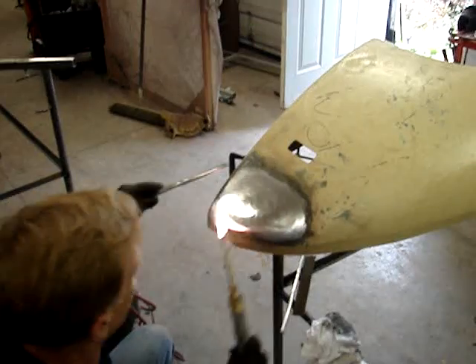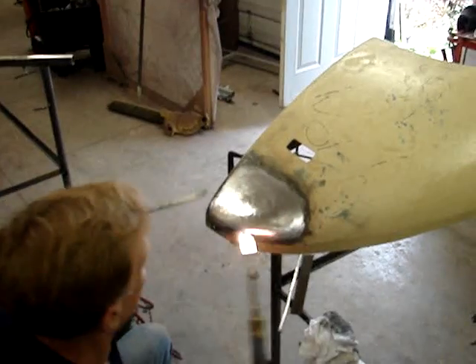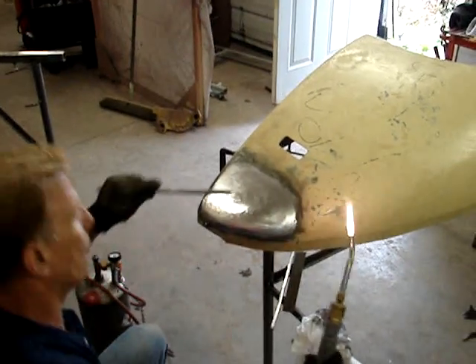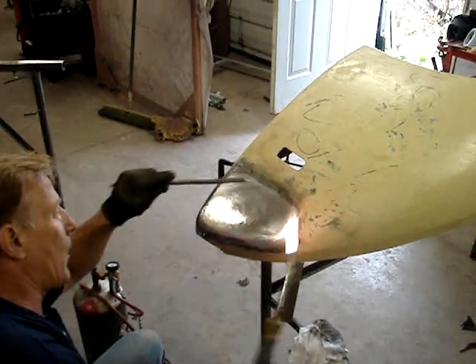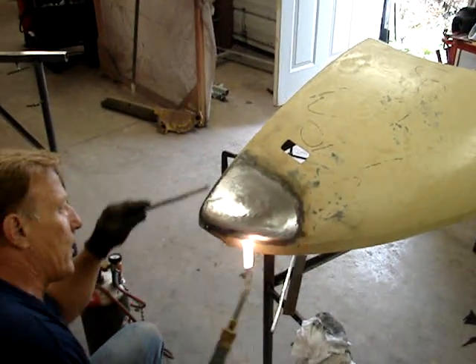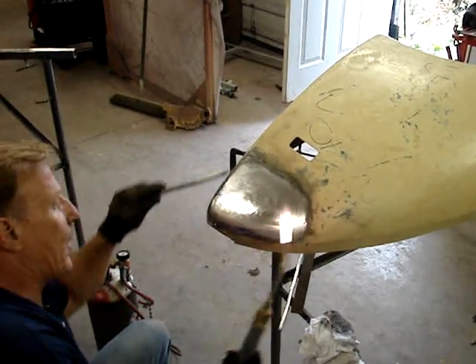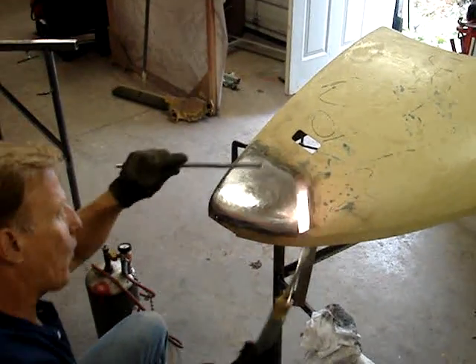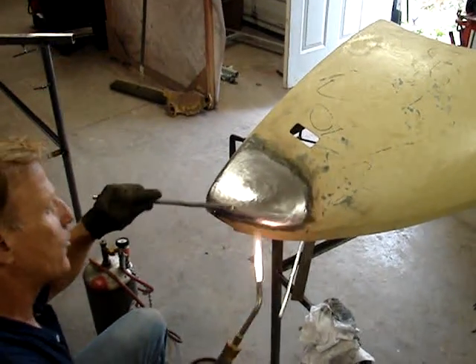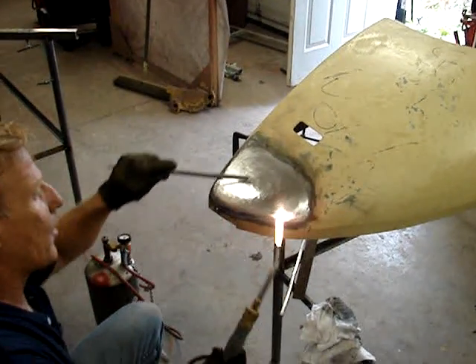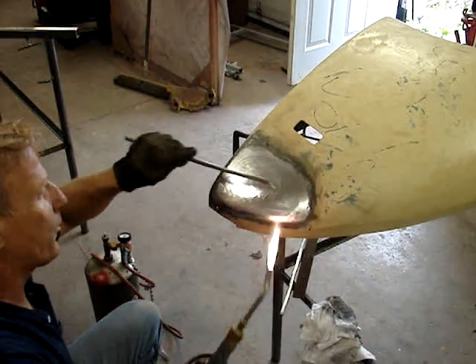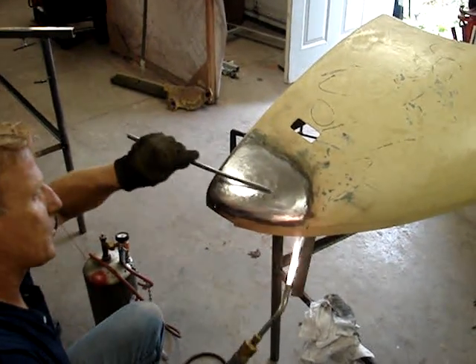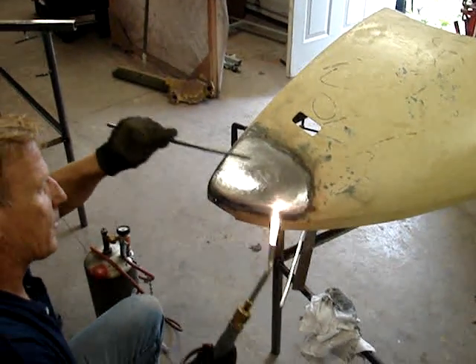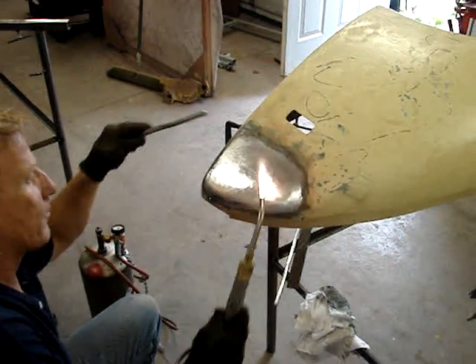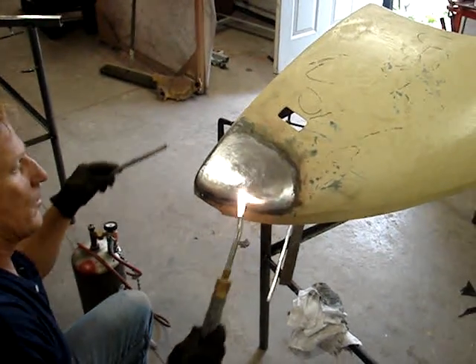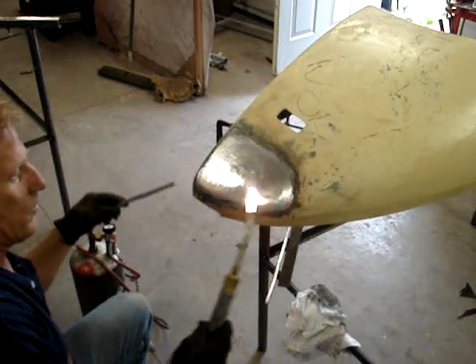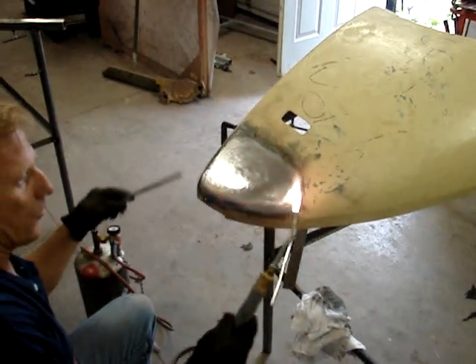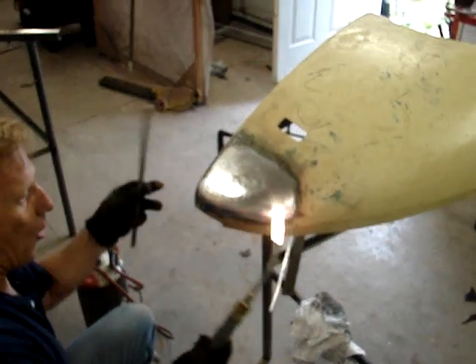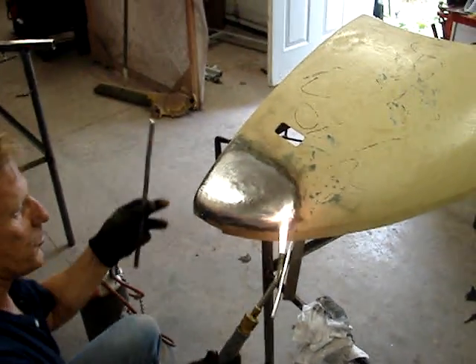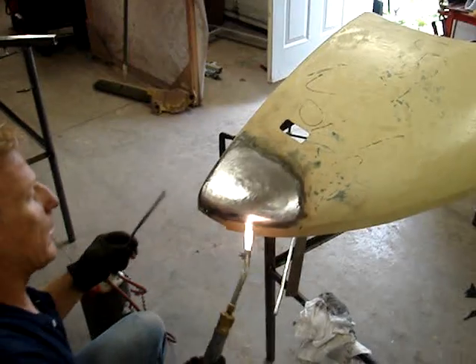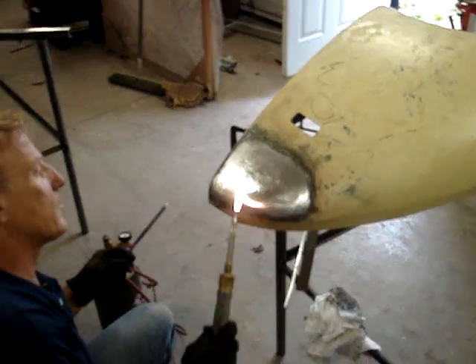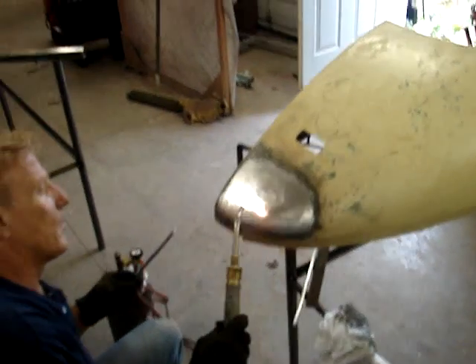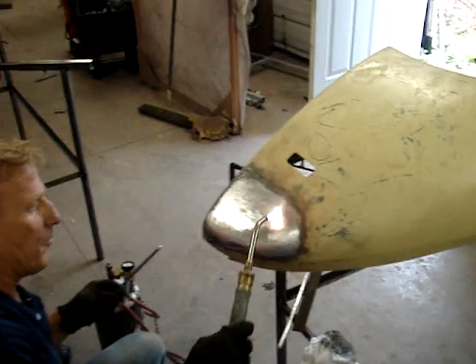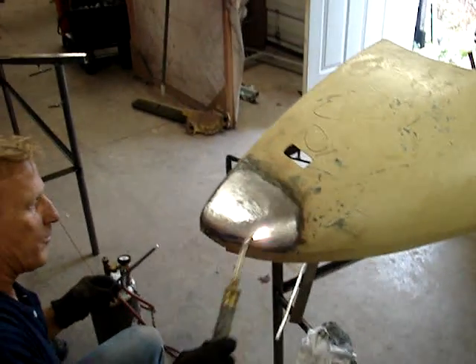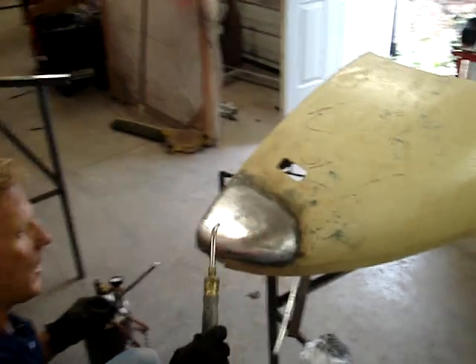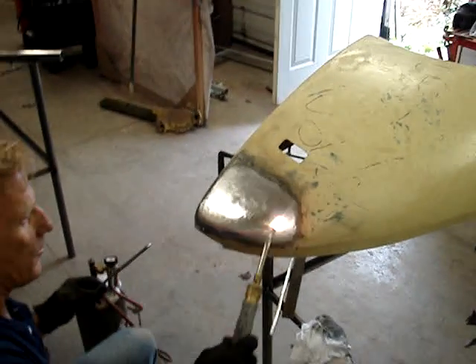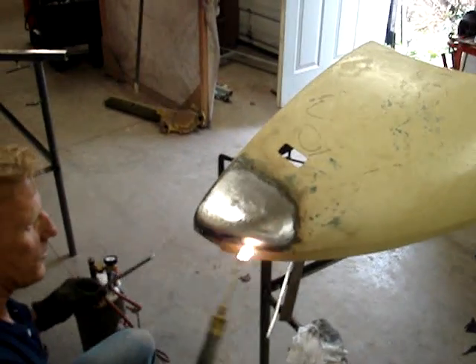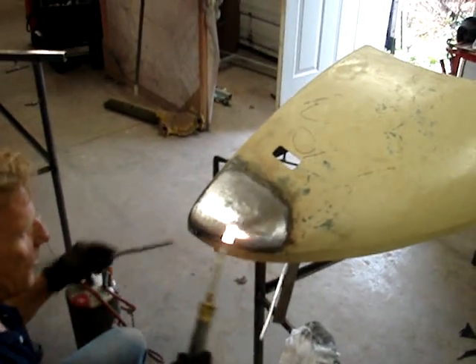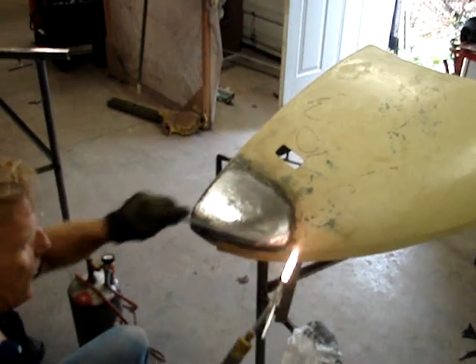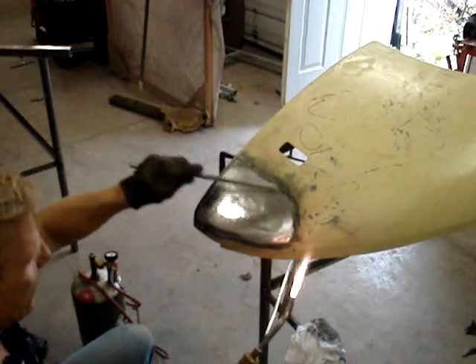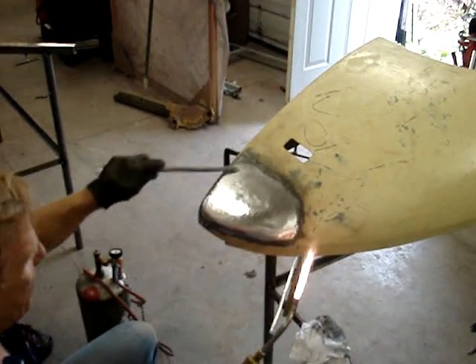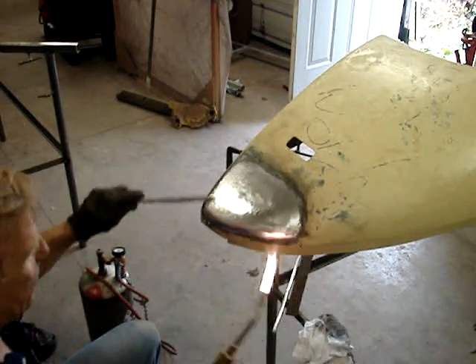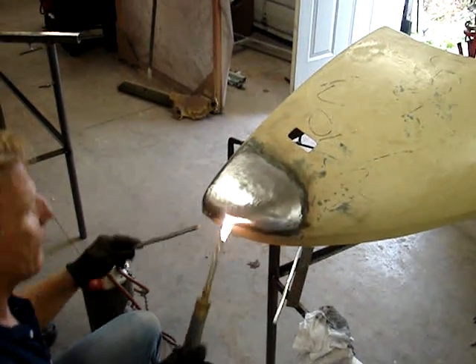You want to identify where you want to put your solder — the low spot. I'm going to be soldering this area here and let it feather out.